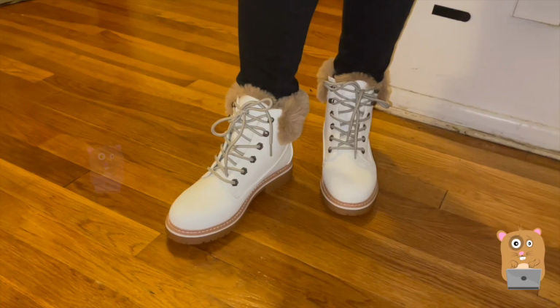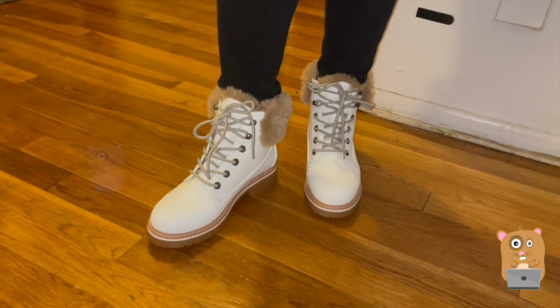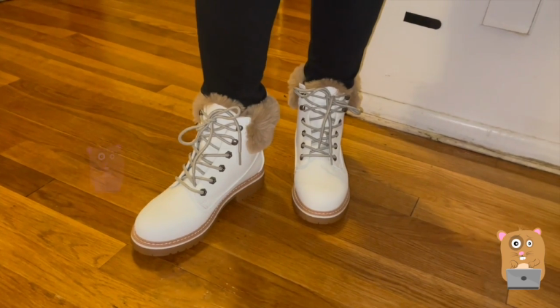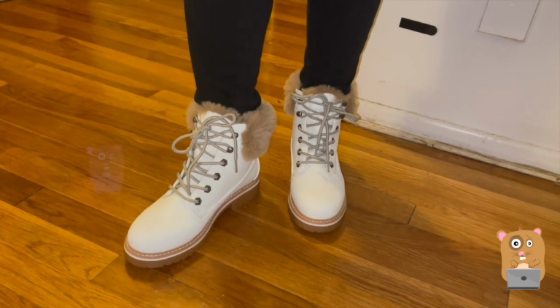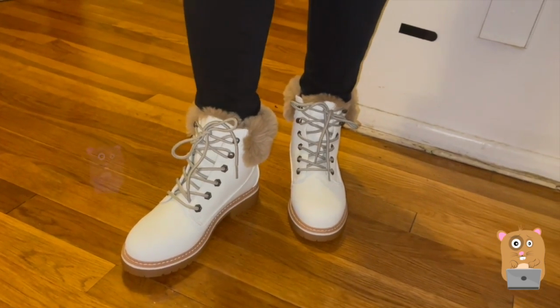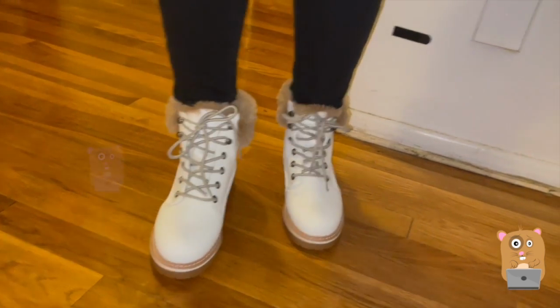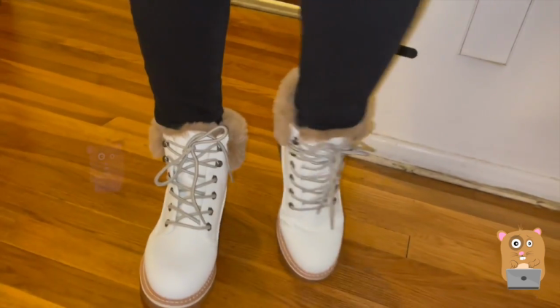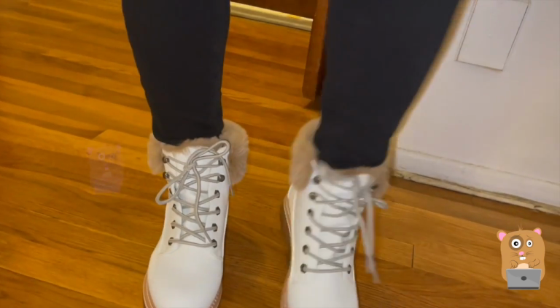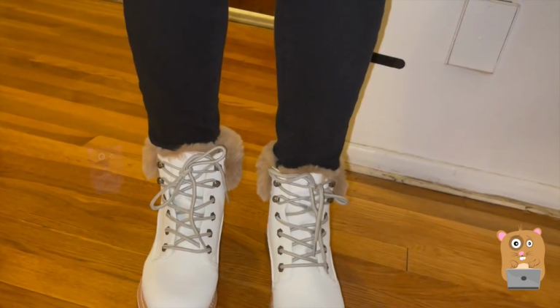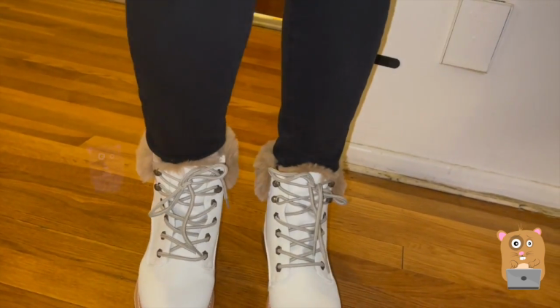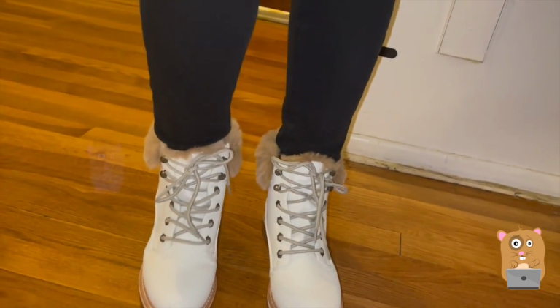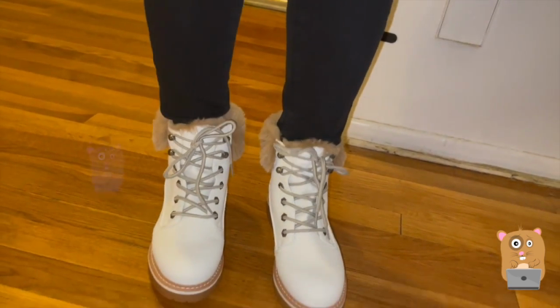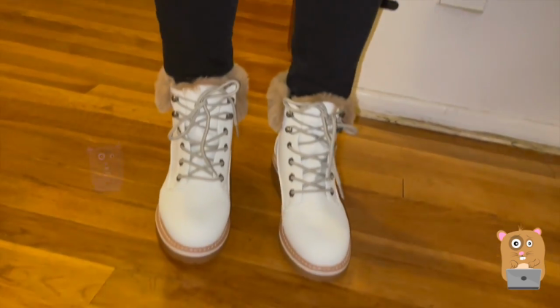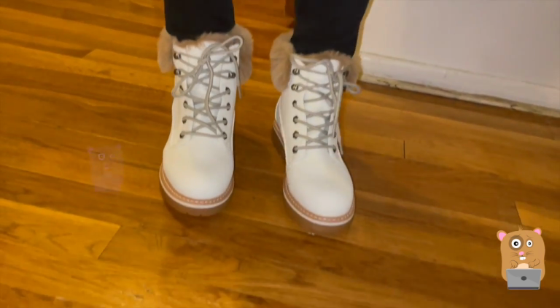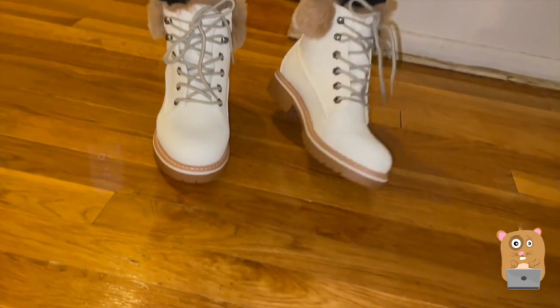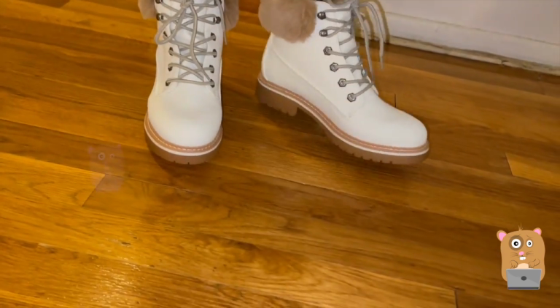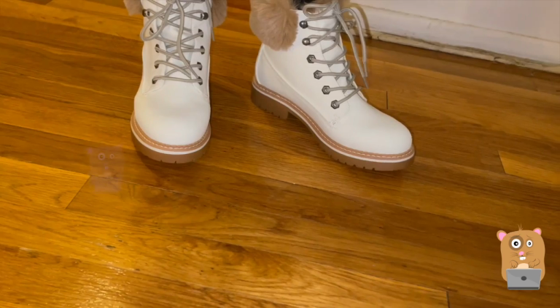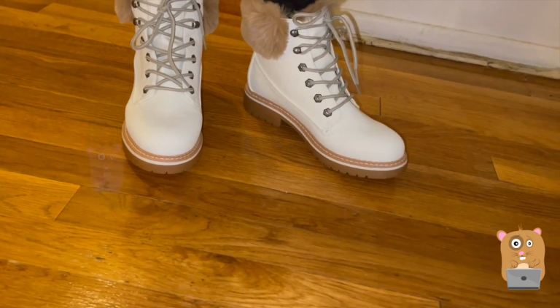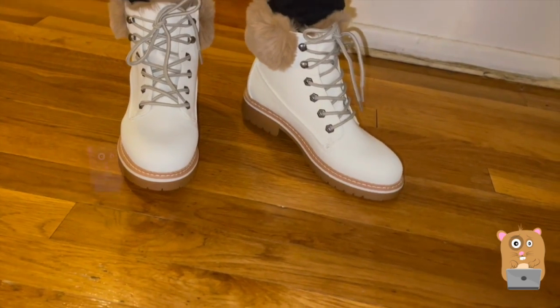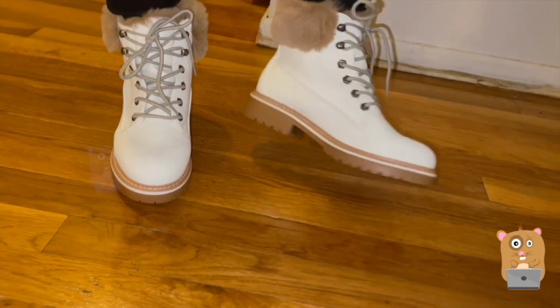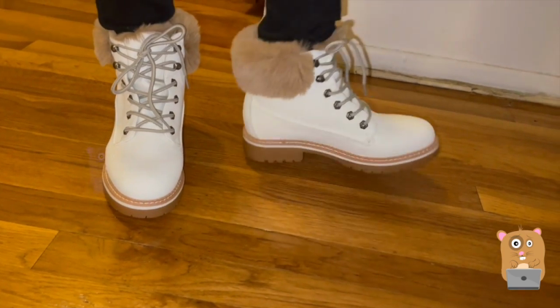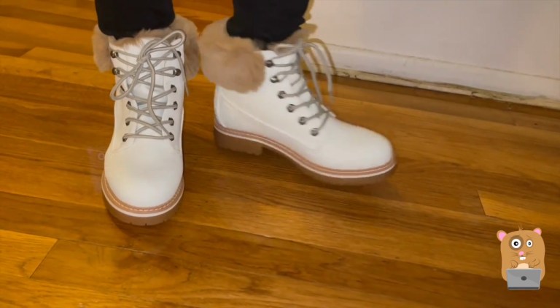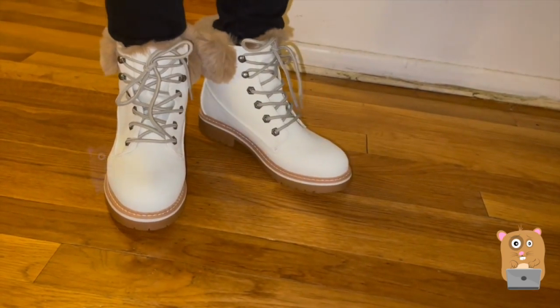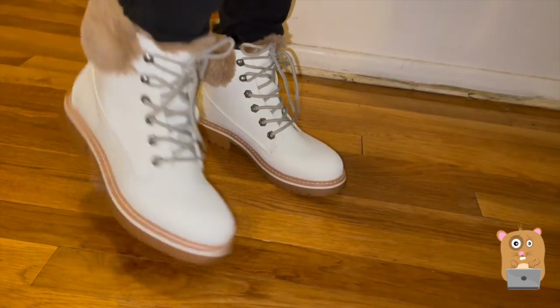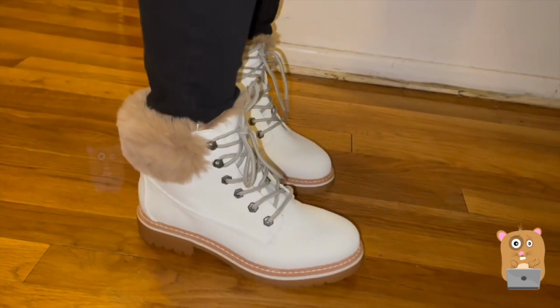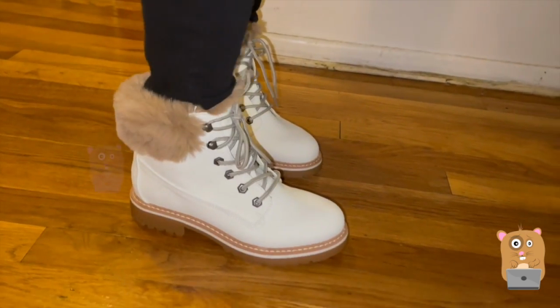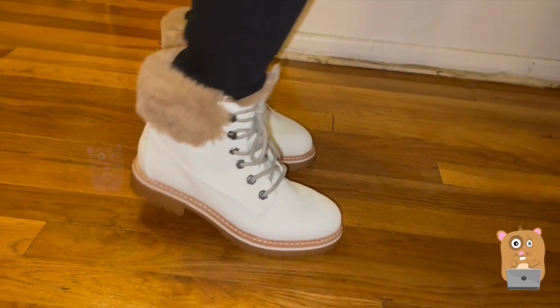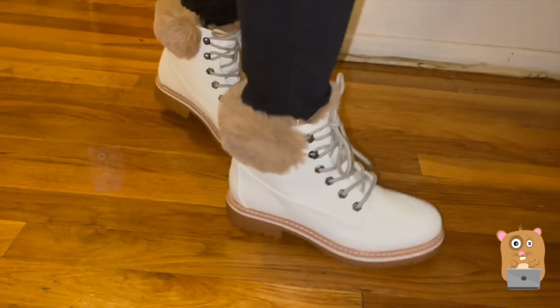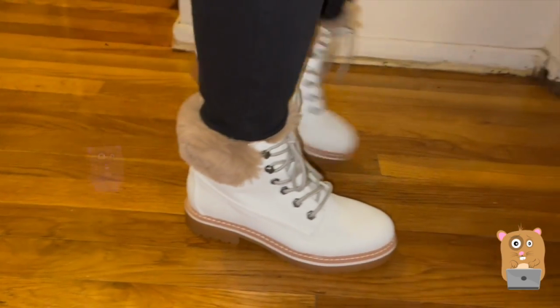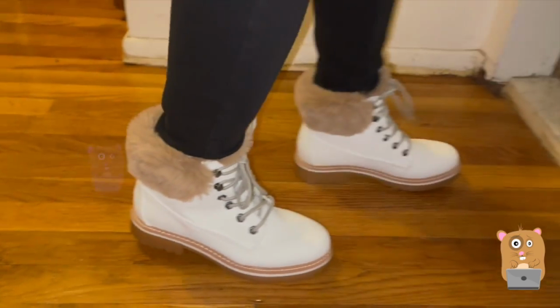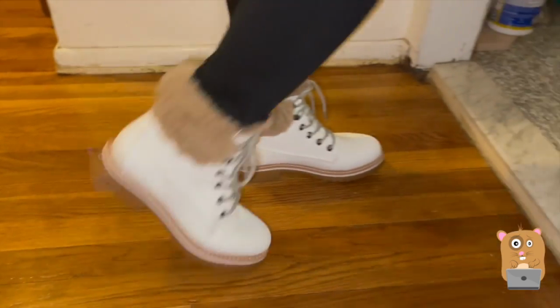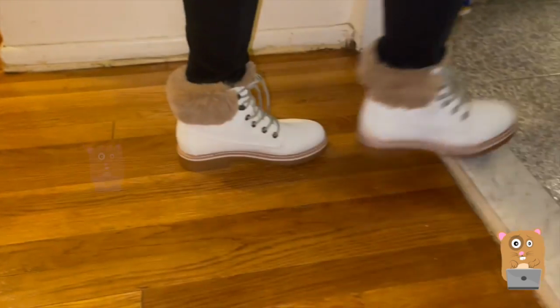Once I got it, I immediately sprayed additional water repellent spray on it — the same ones I use for my kids' shoes, because it's white. She loves it.